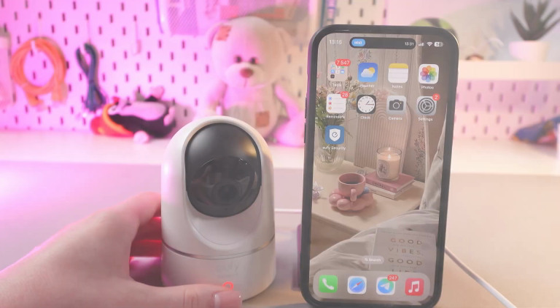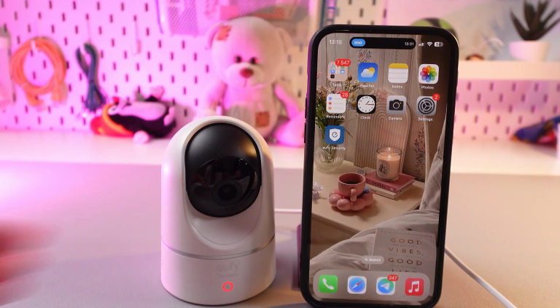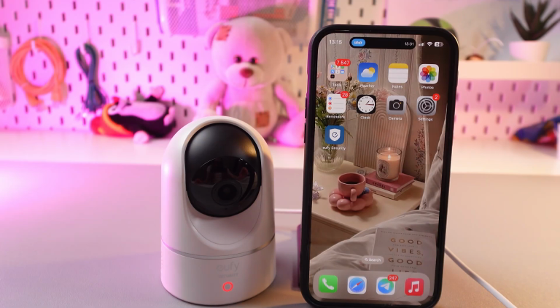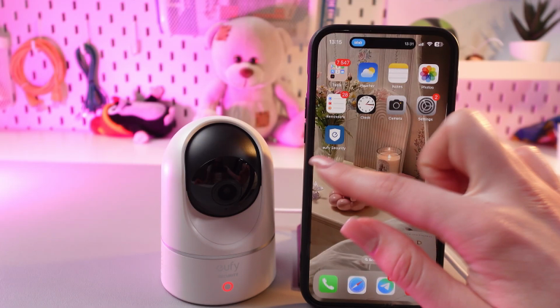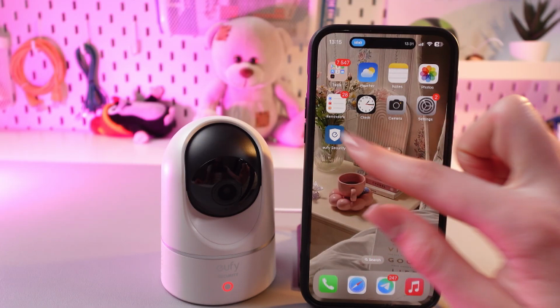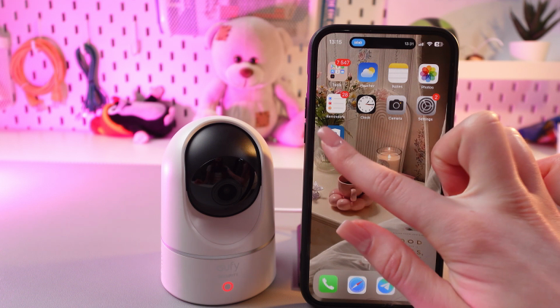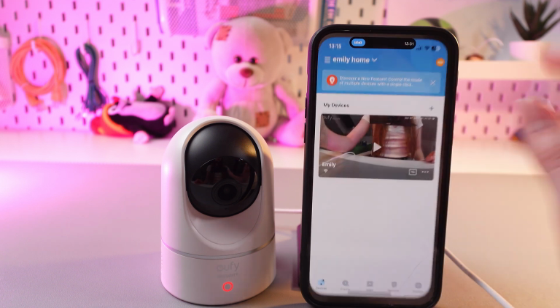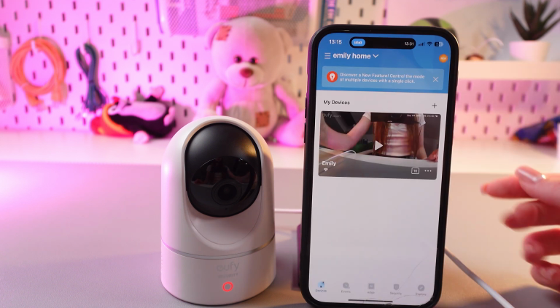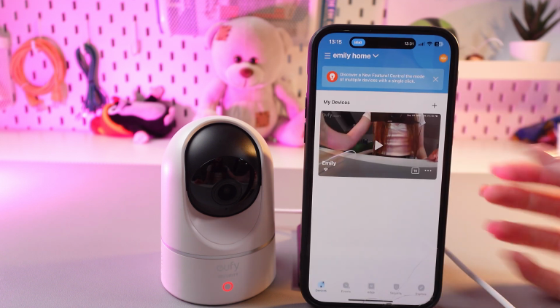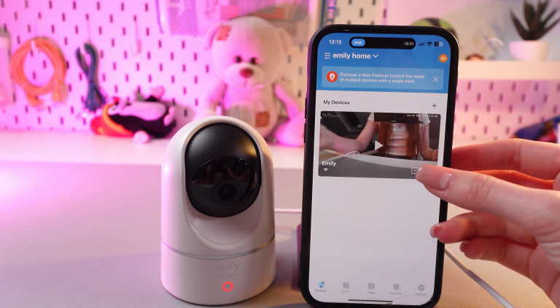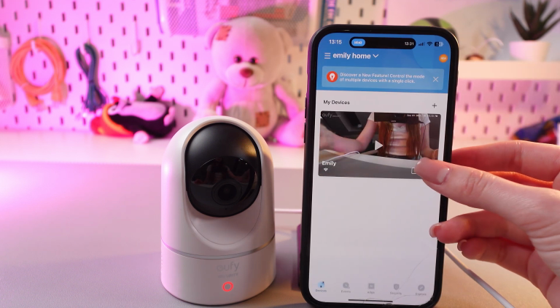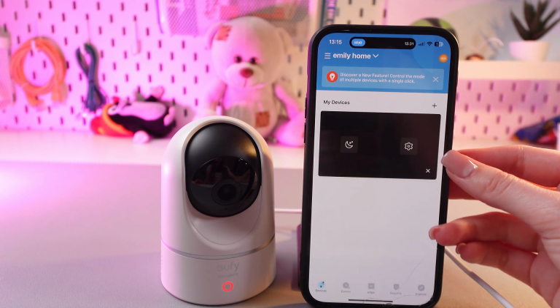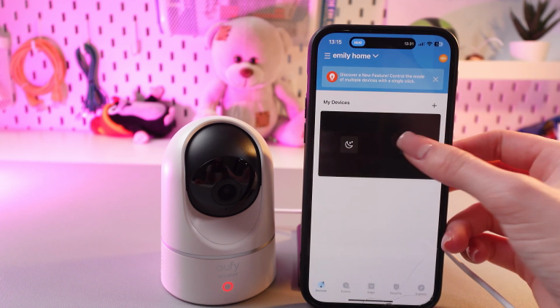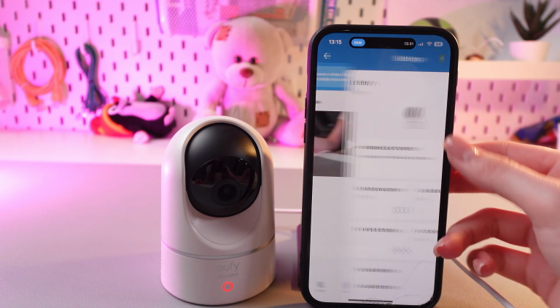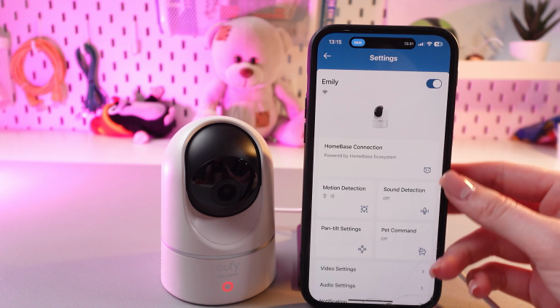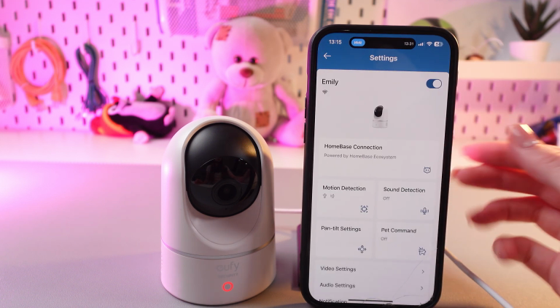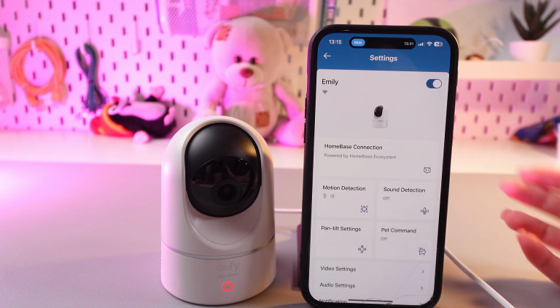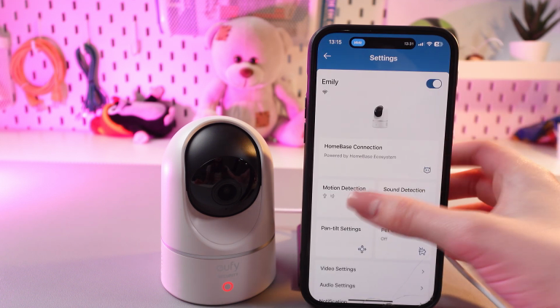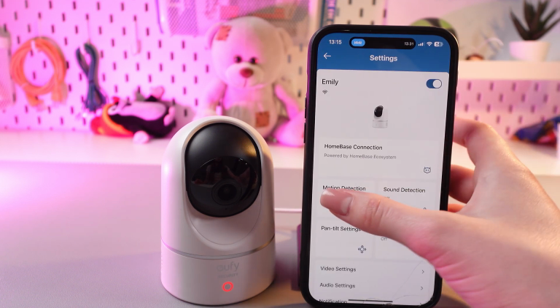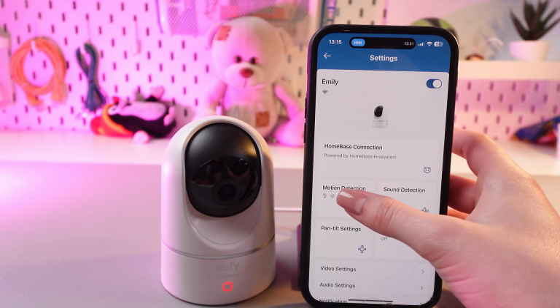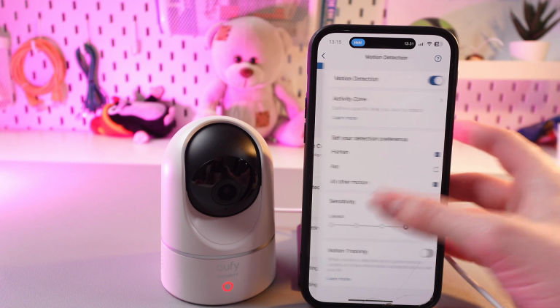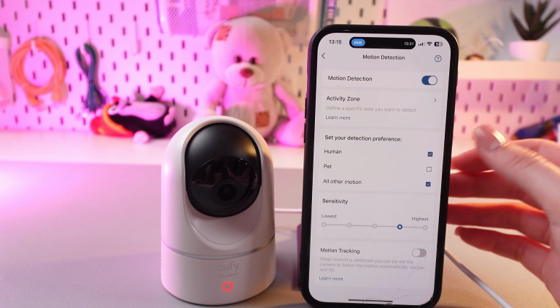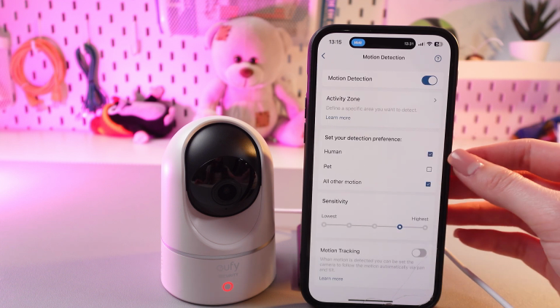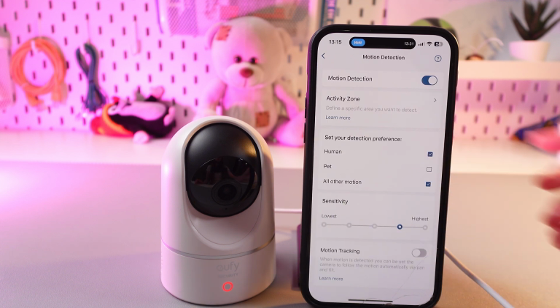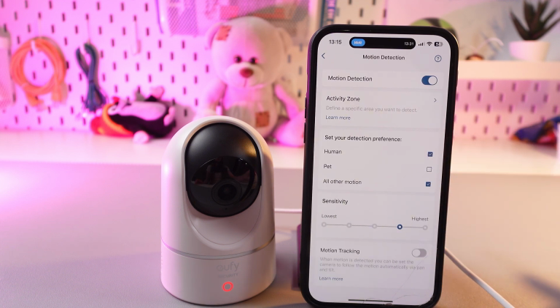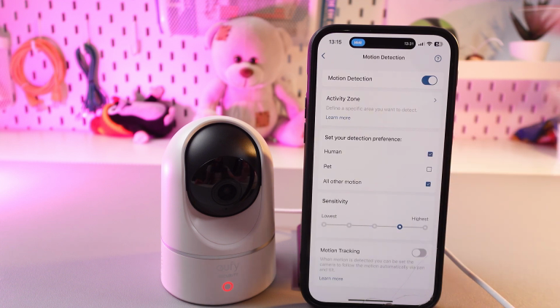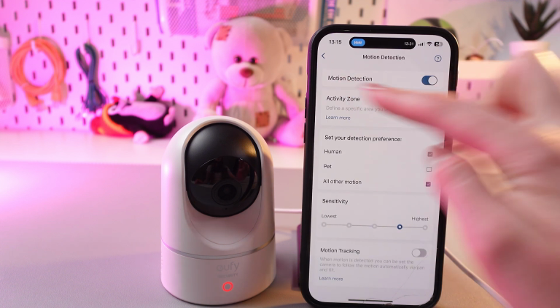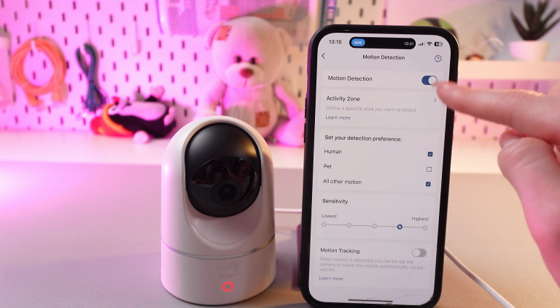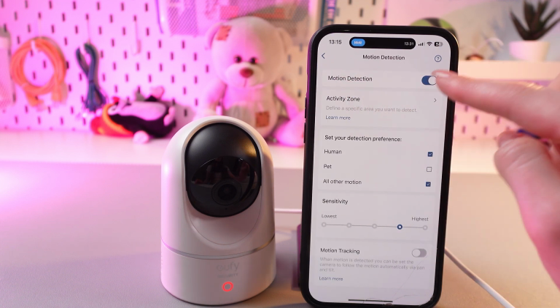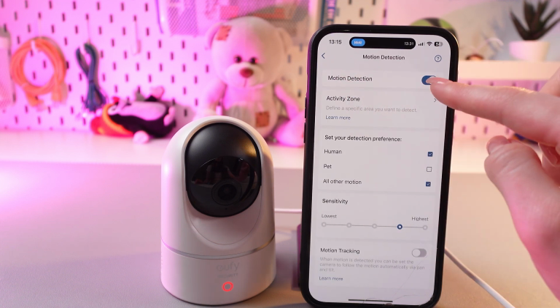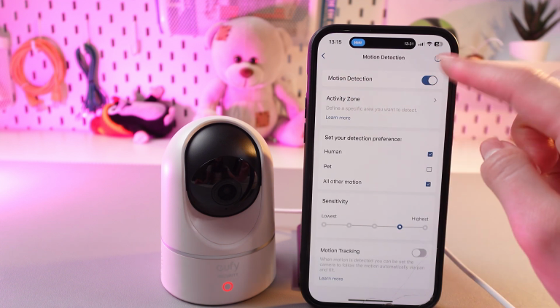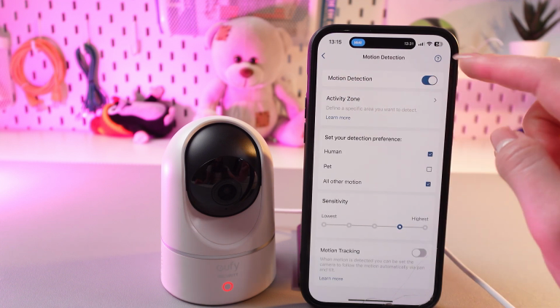For this, open the Eufy Security app and then tap on the three dots to open settings. Here we need to go into motion detection and firstly enable it by tapping on the switcher.